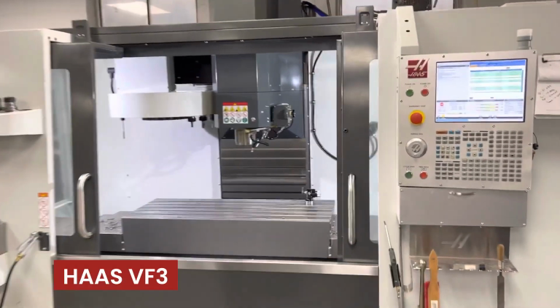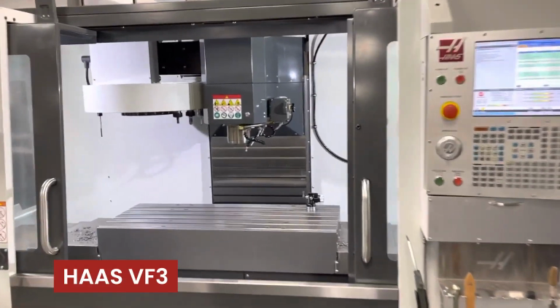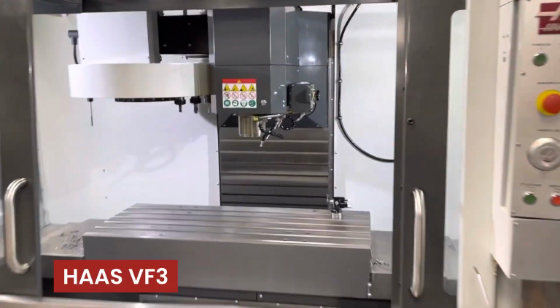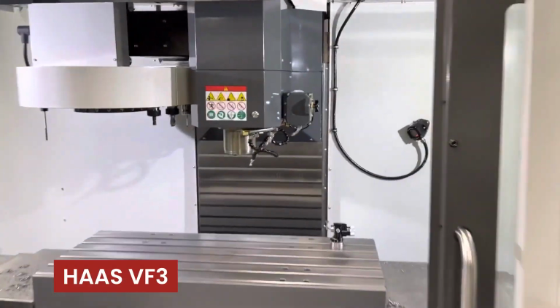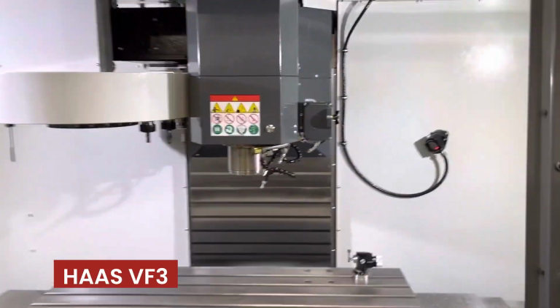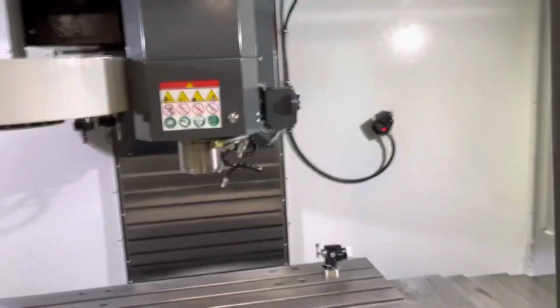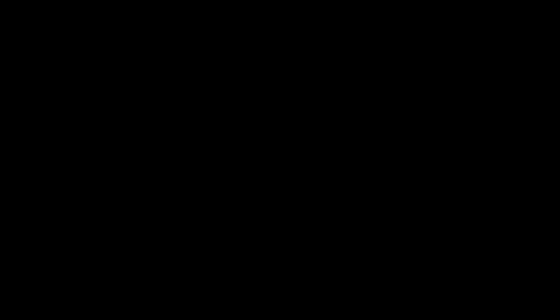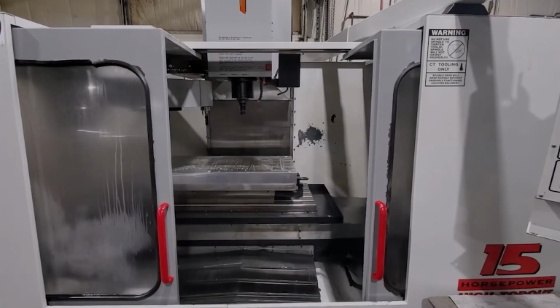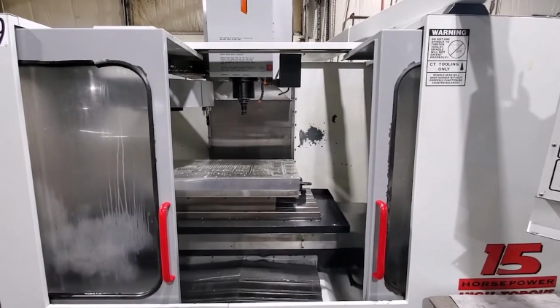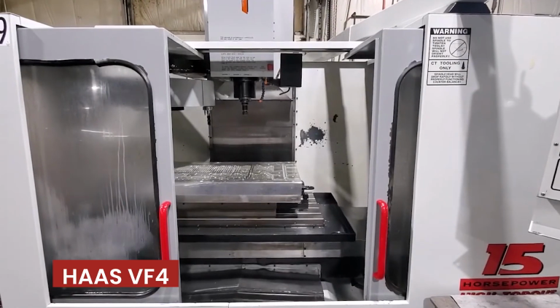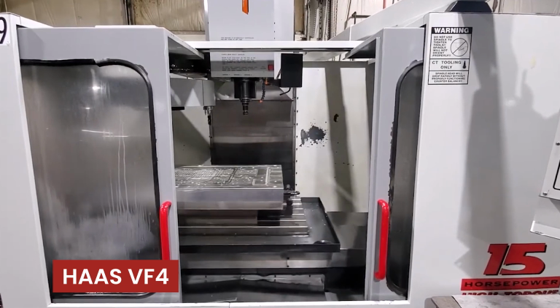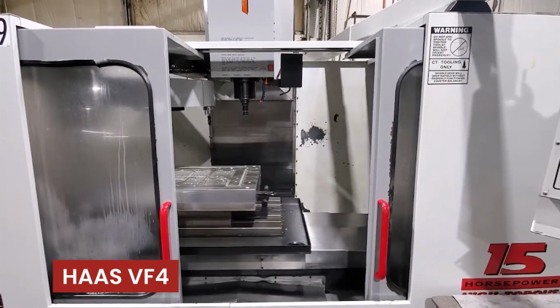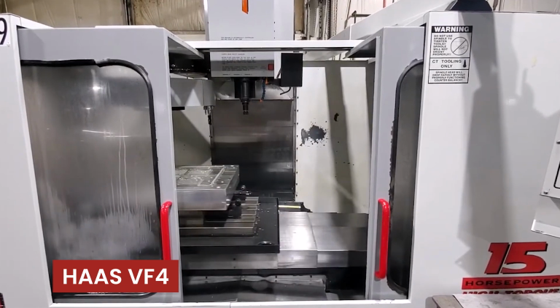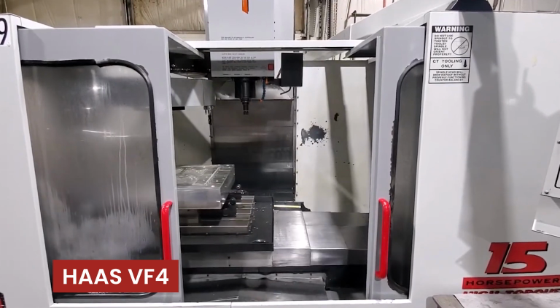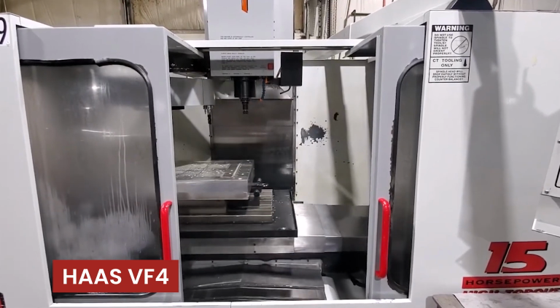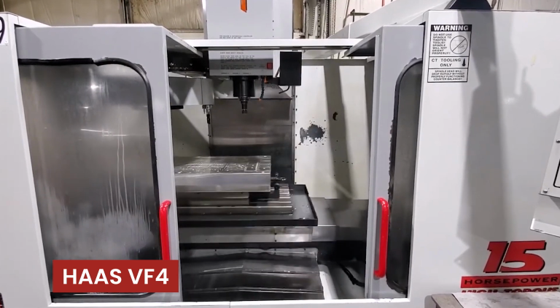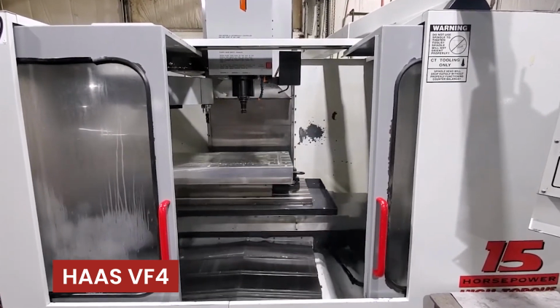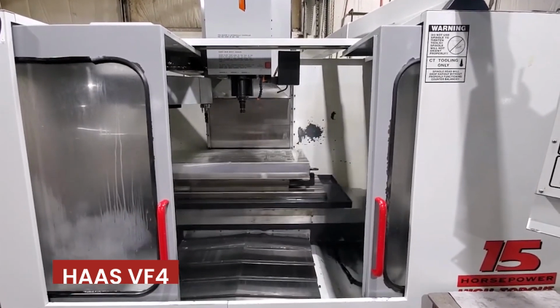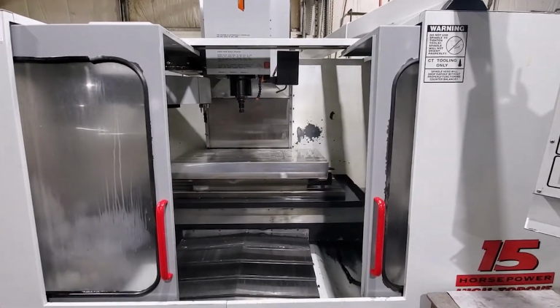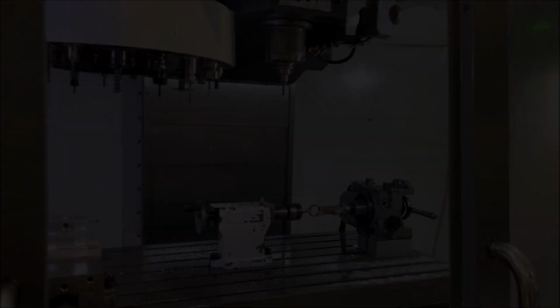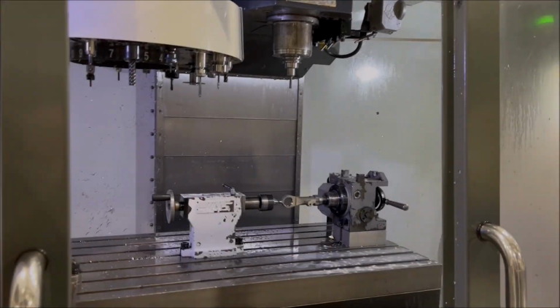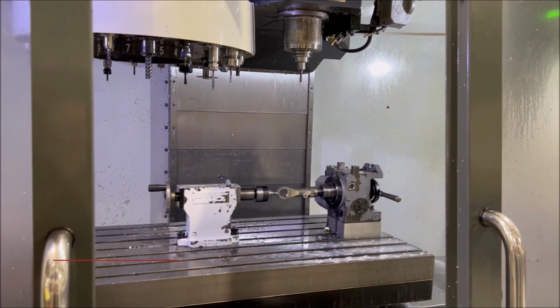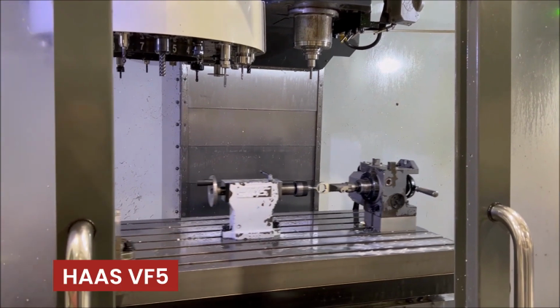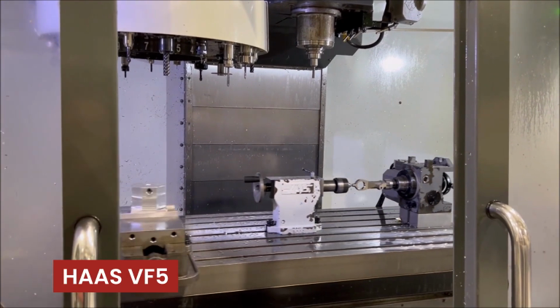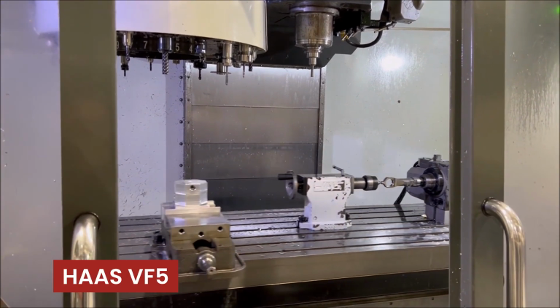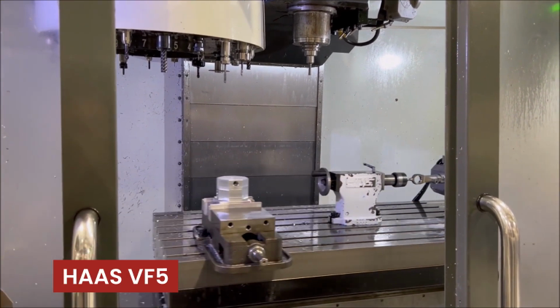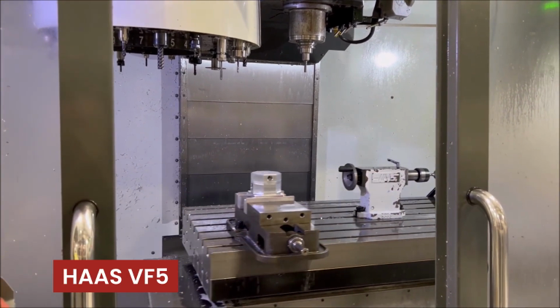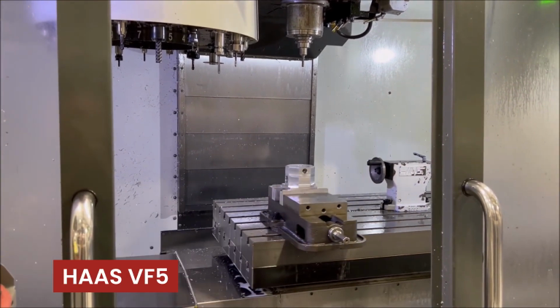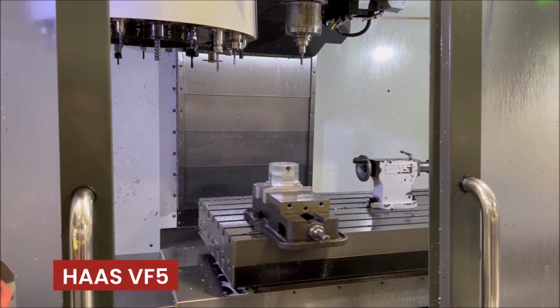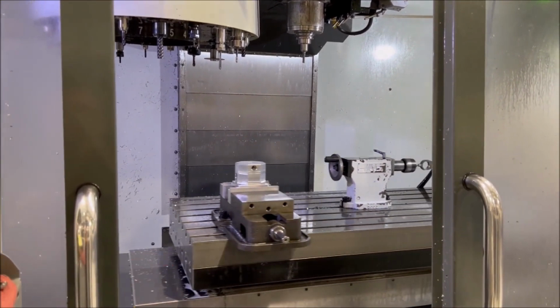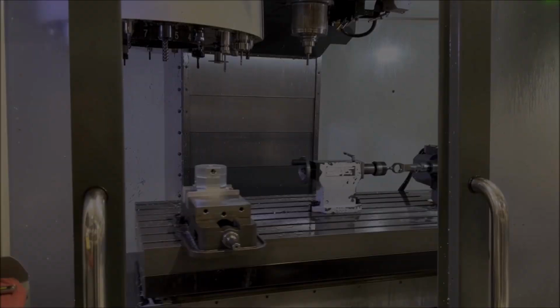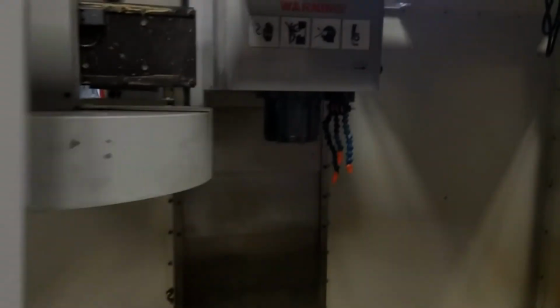Depending on your needs, you may also want to consider other models in the Haas lineup, such as the VF3, VF4, or VF5. These models offer various specifications and capabilities to fit your unique requirements.